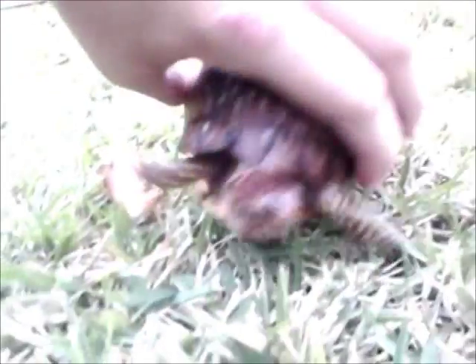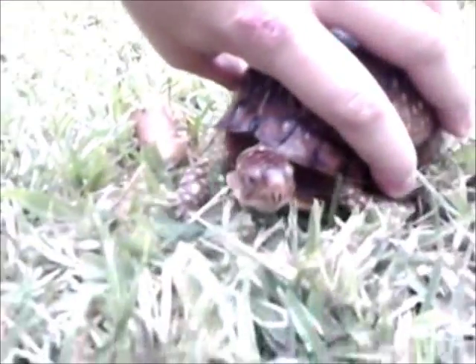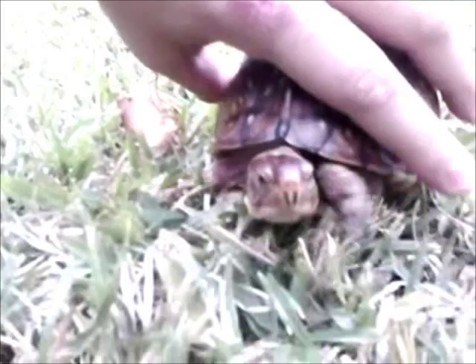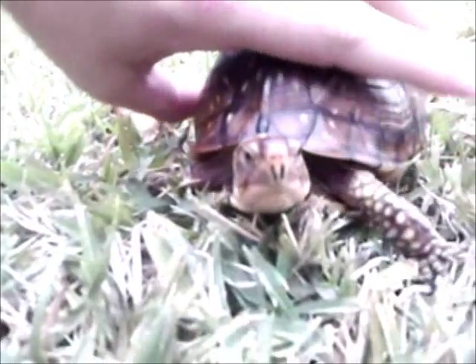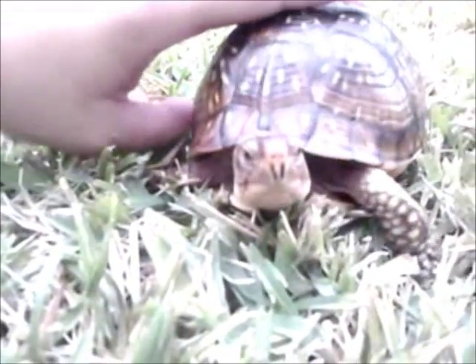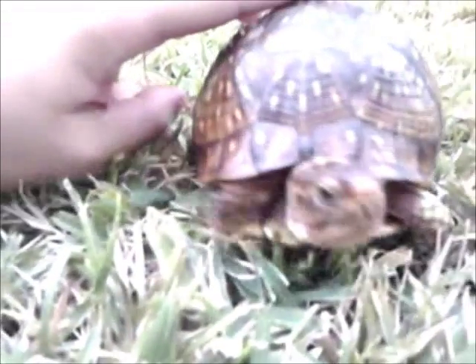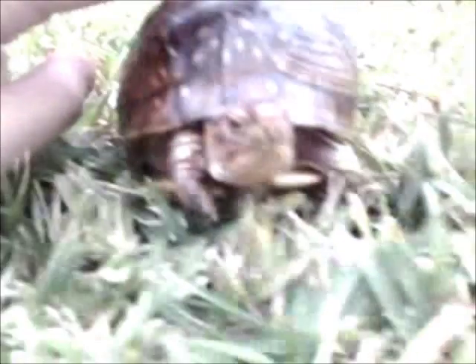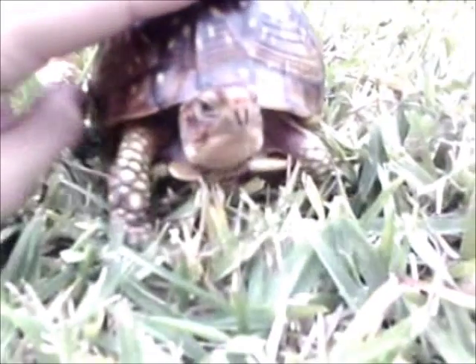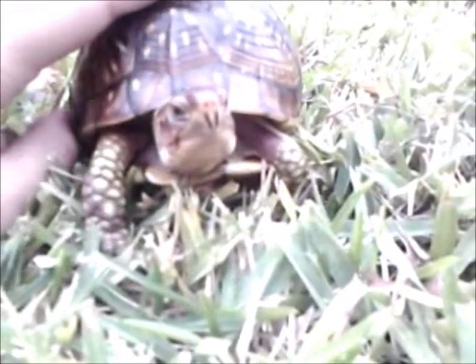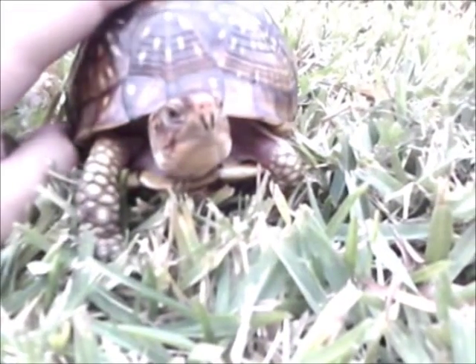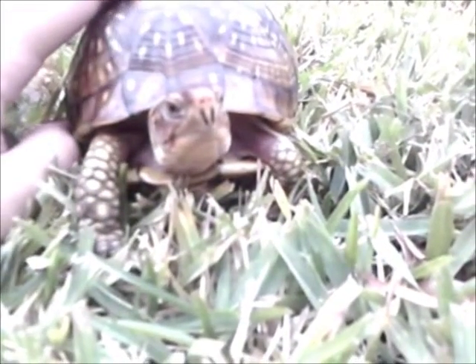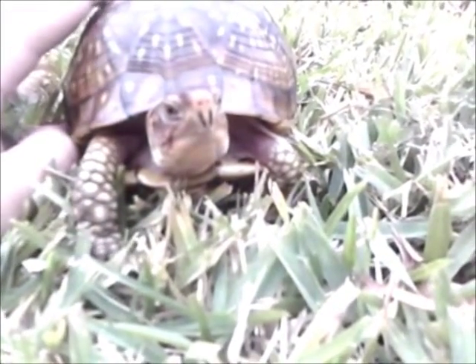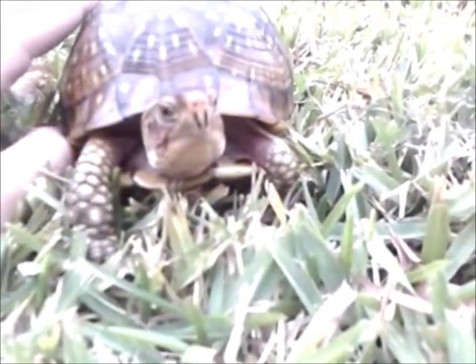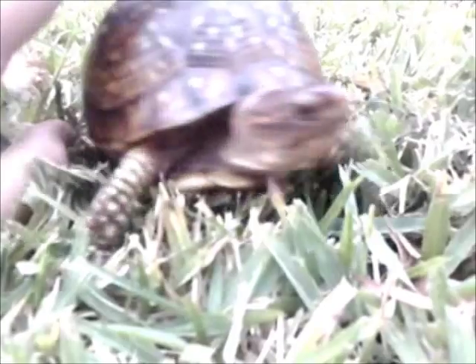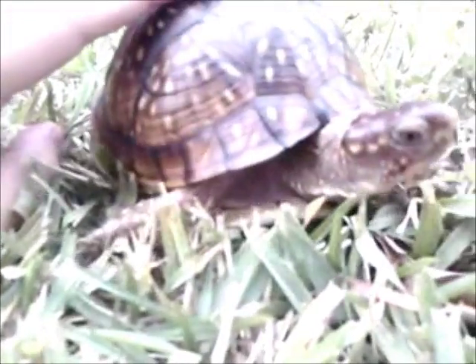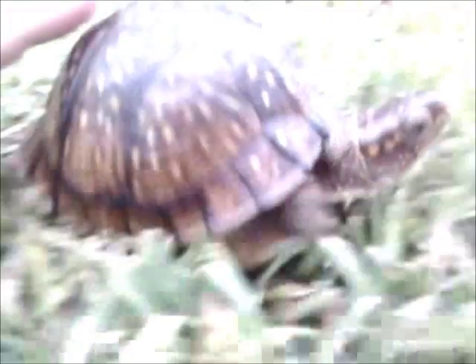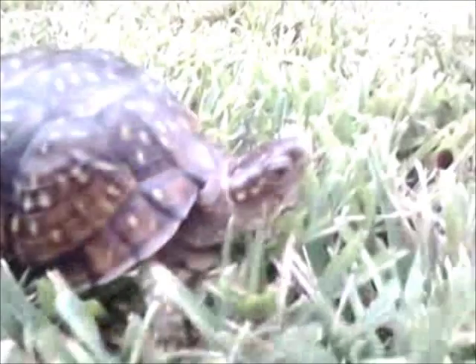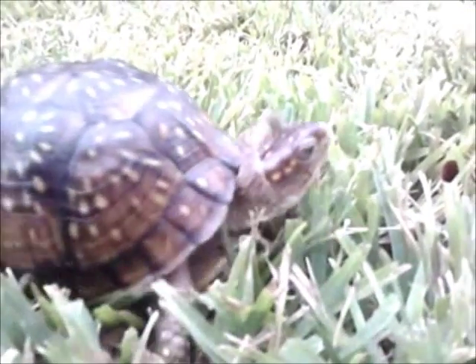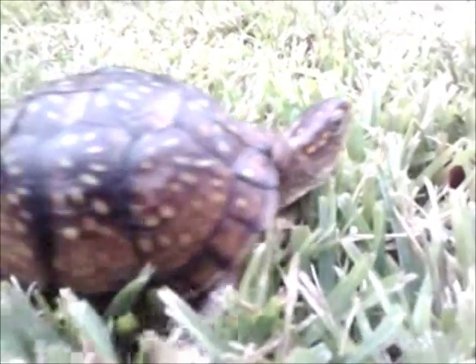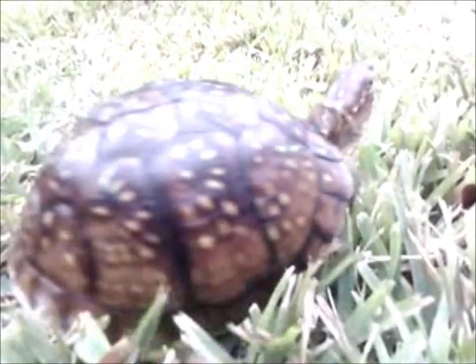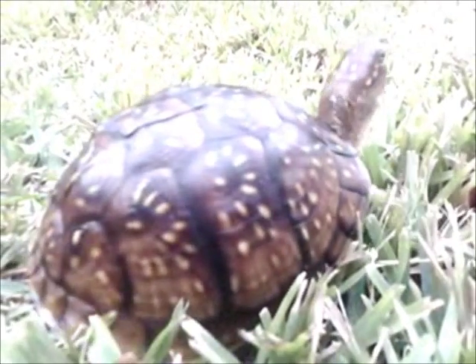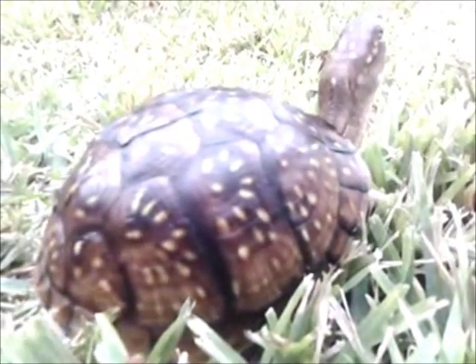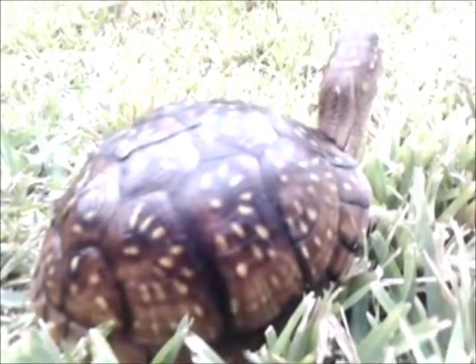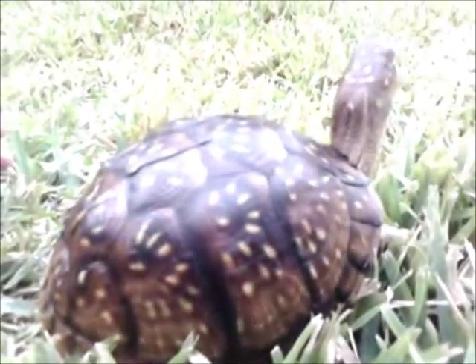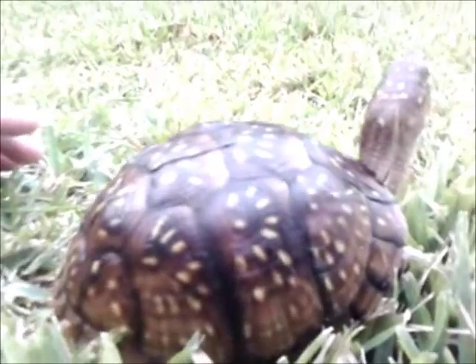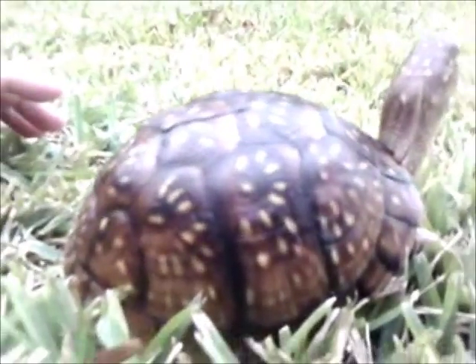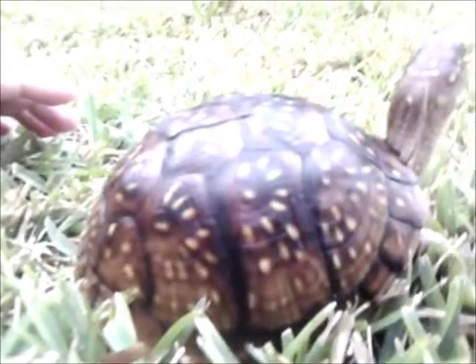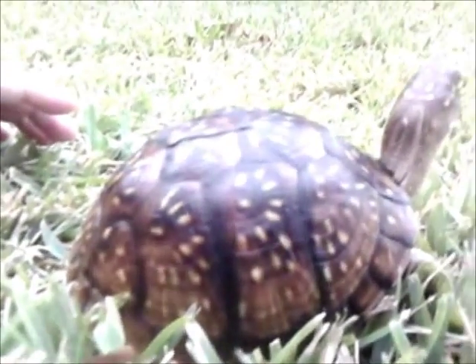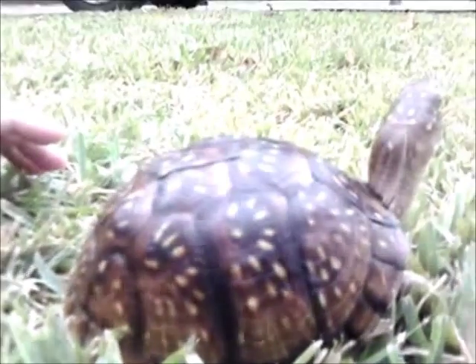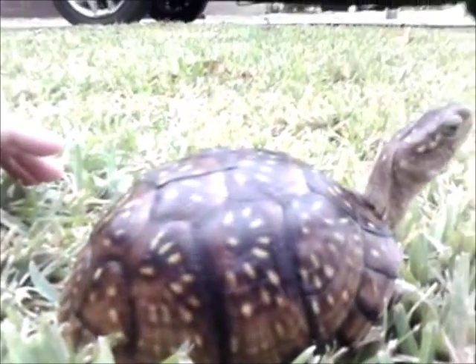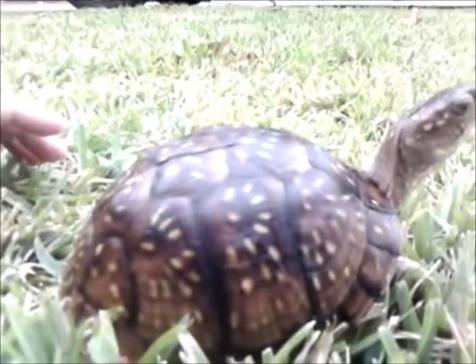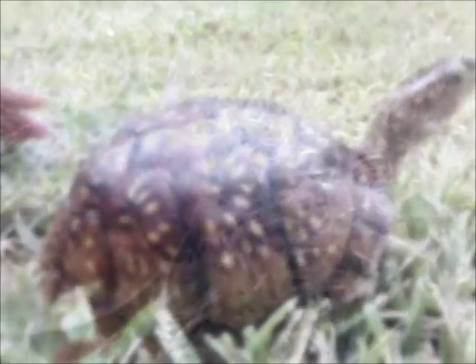This is a female and she's about 12 to 15 years old, and she's already produced fertile eggs. She is a long-term captive.